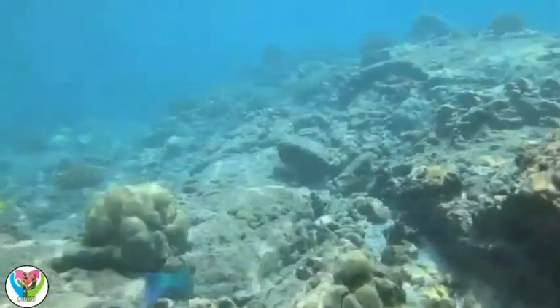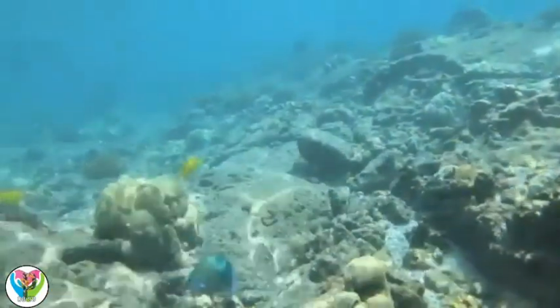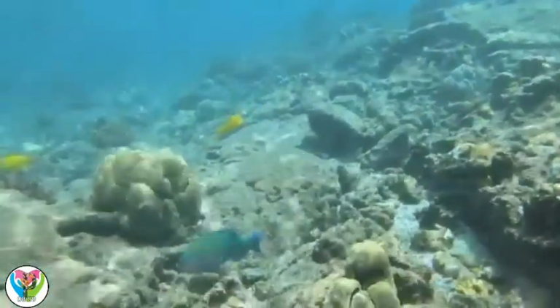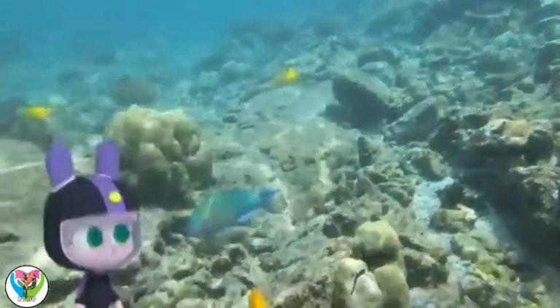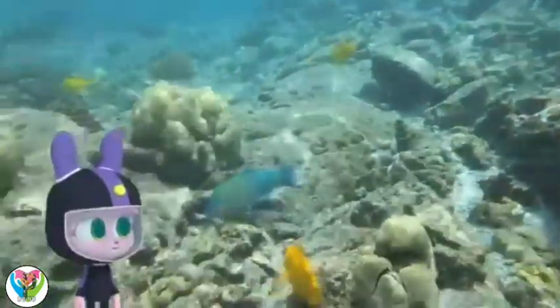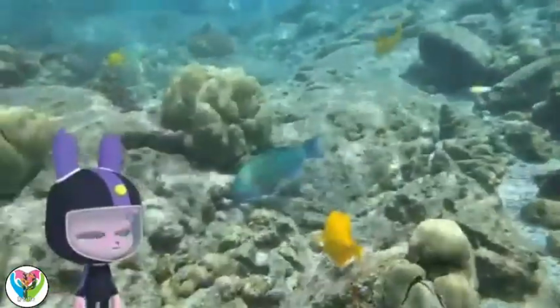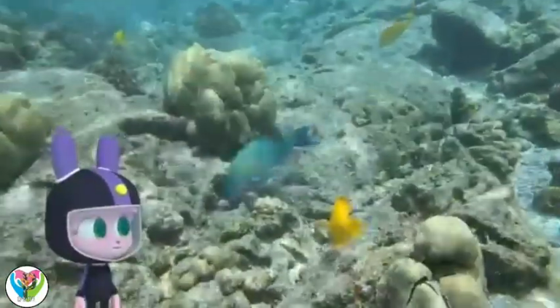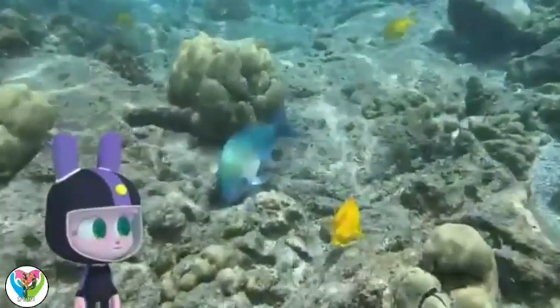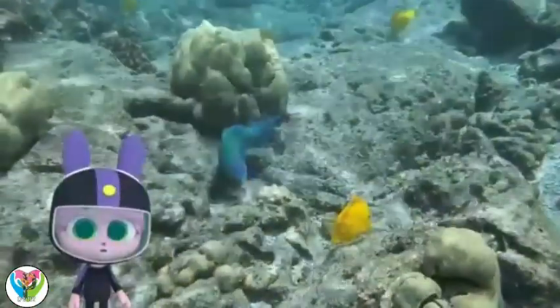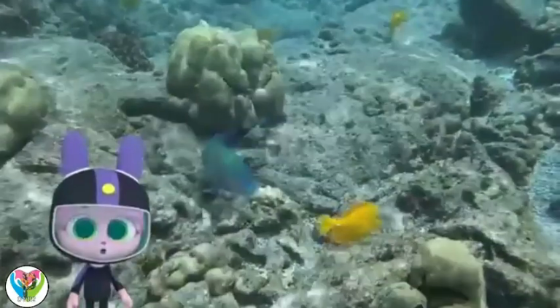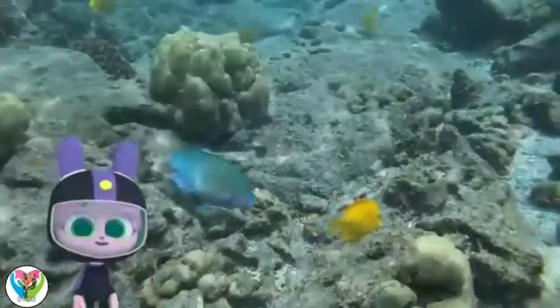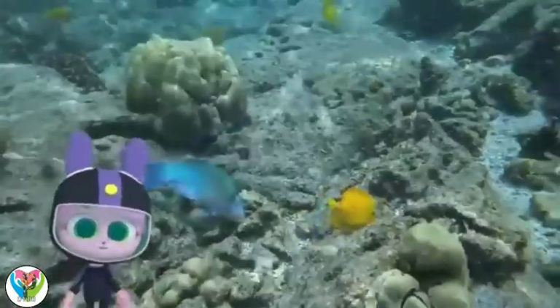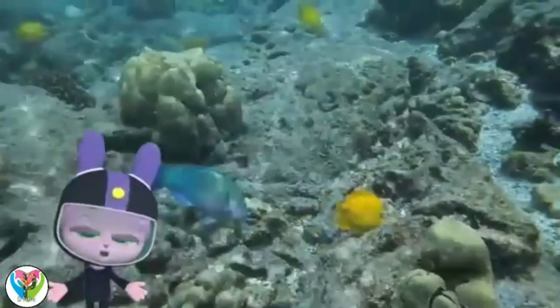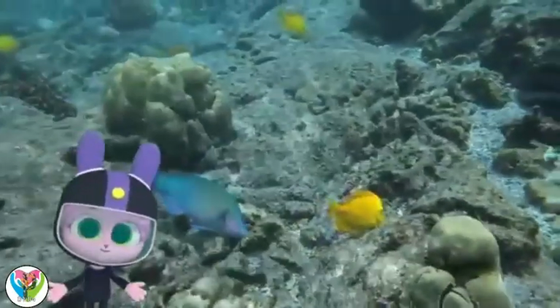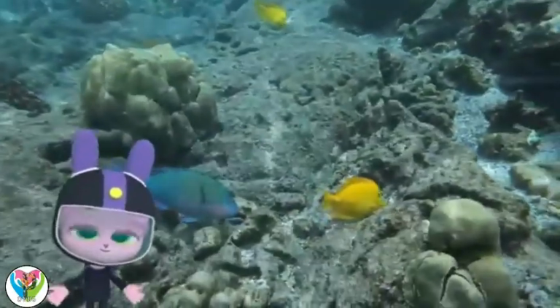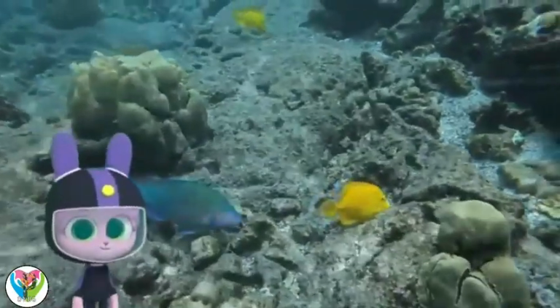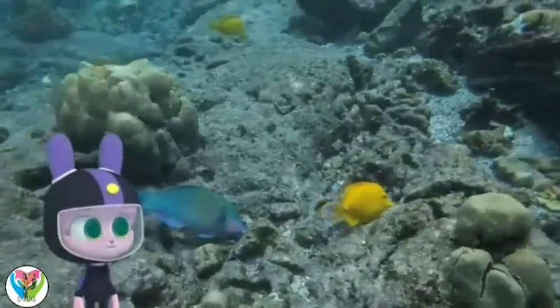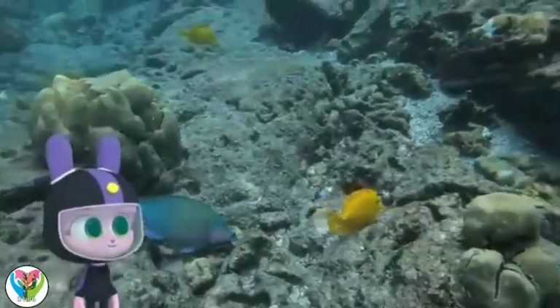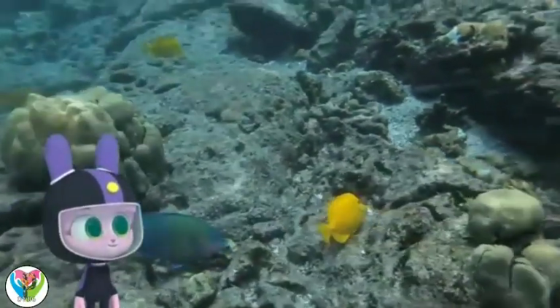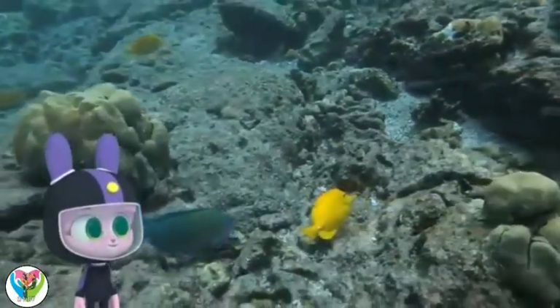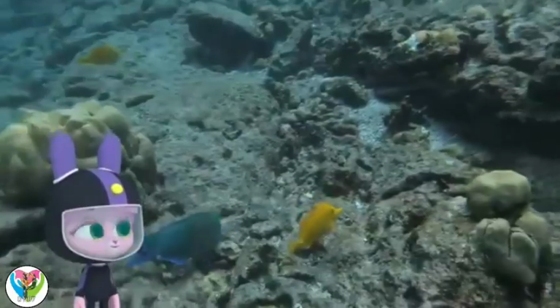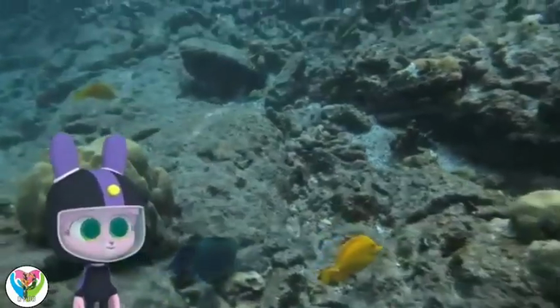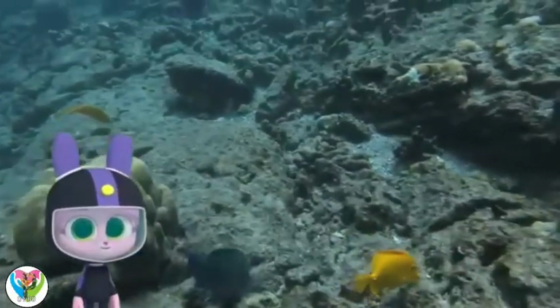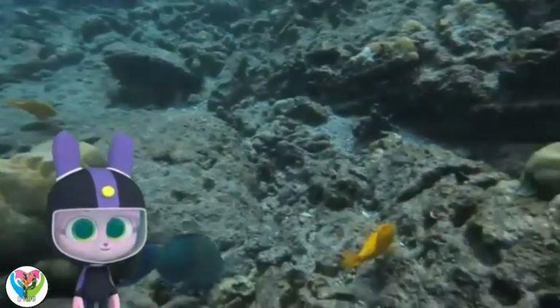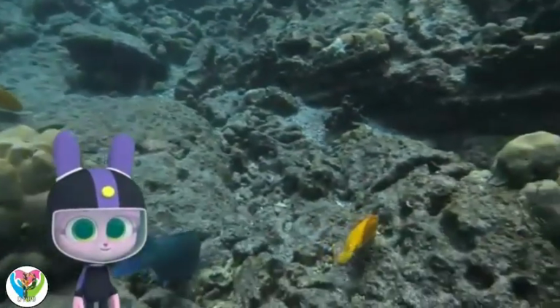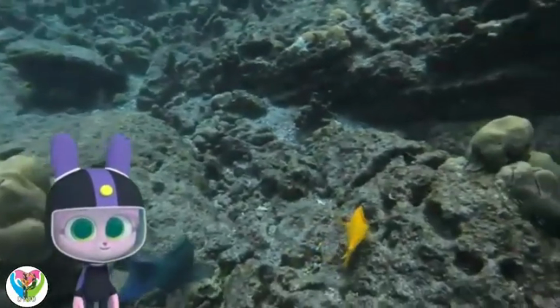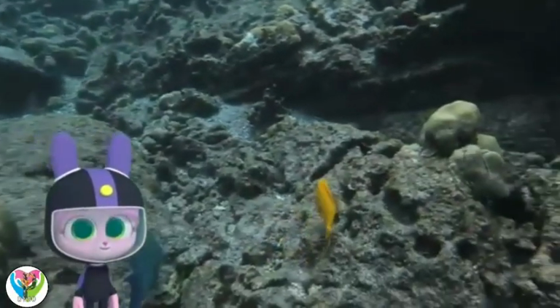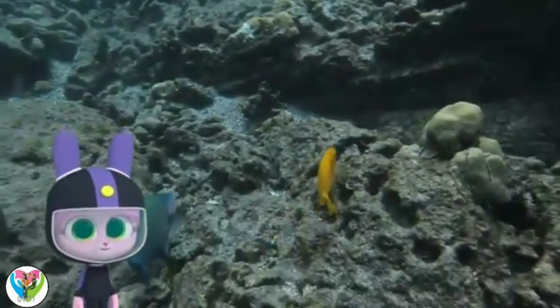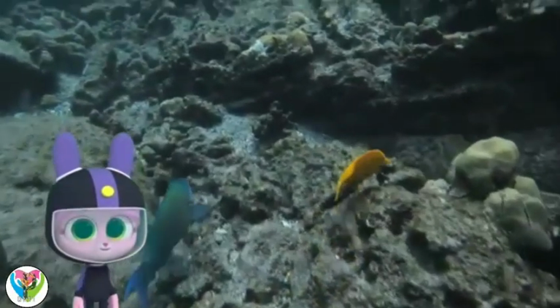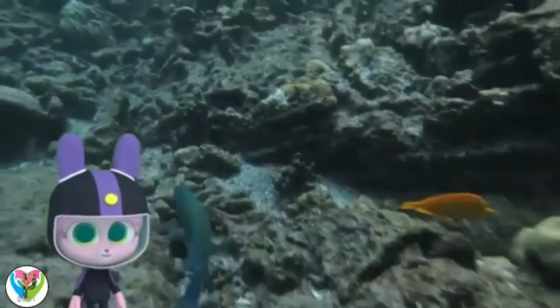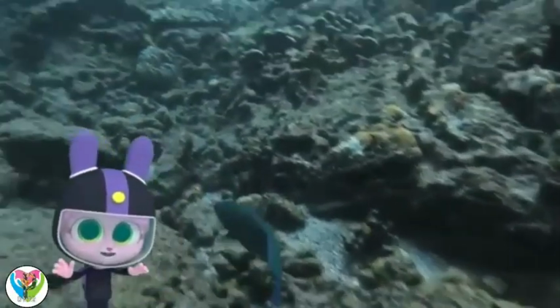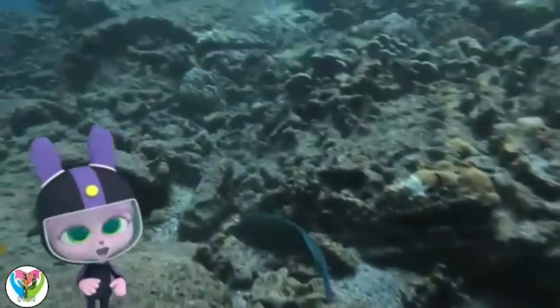Did you know that Parrot Fish makes sand? Really? How? First, it eats the coral. Then the coral is digested, and some of it gets pooped out as sand!